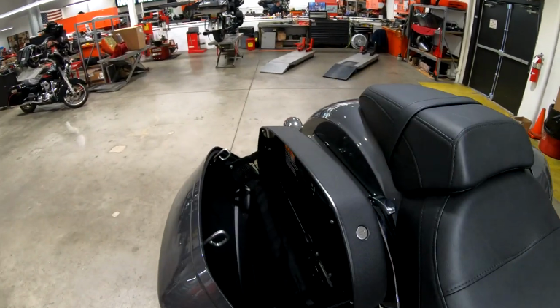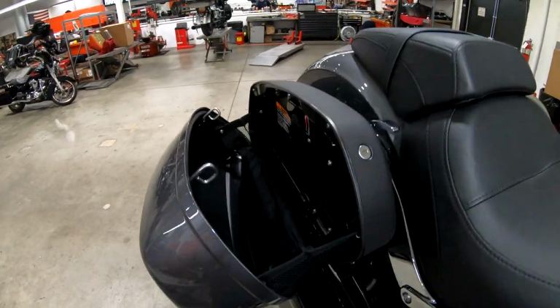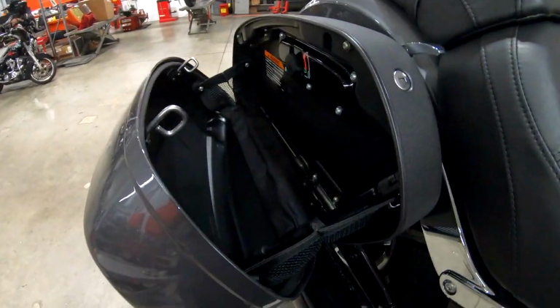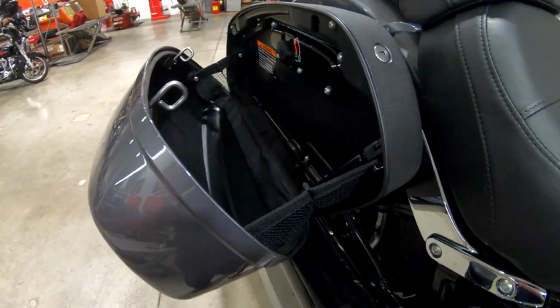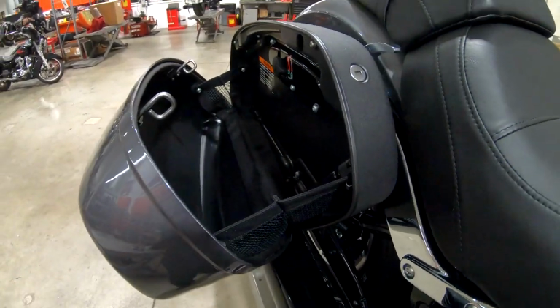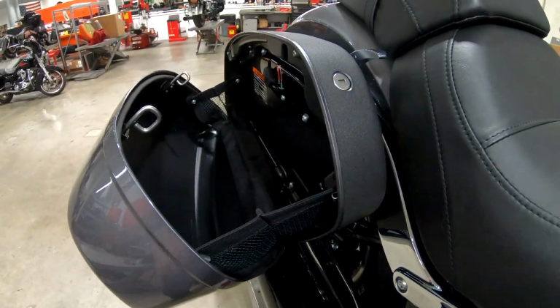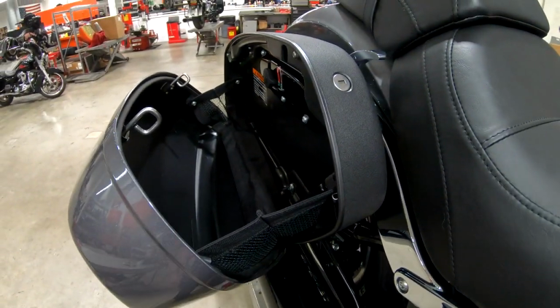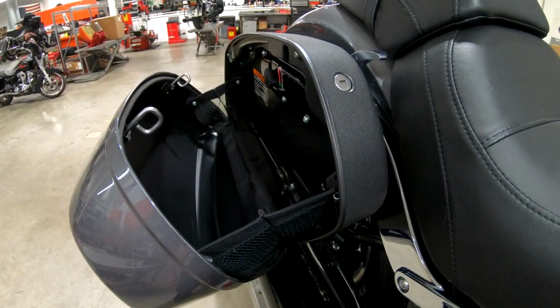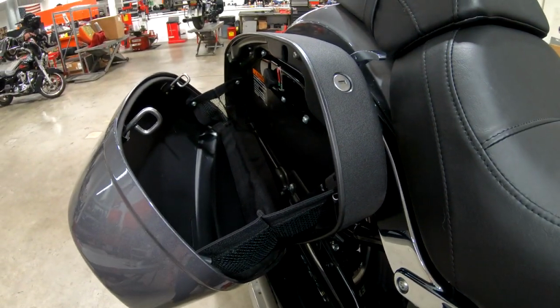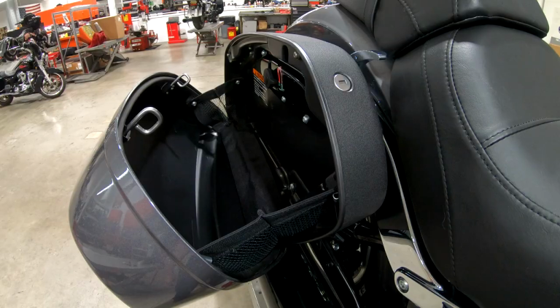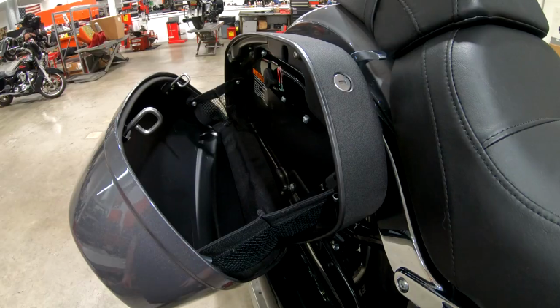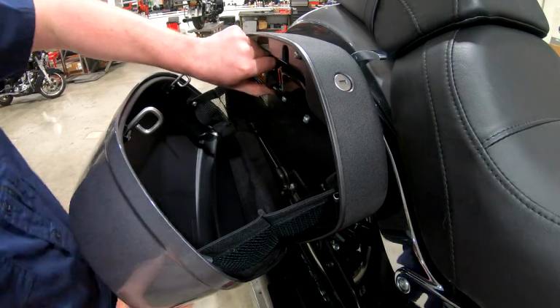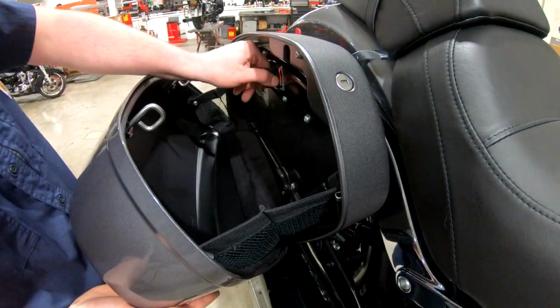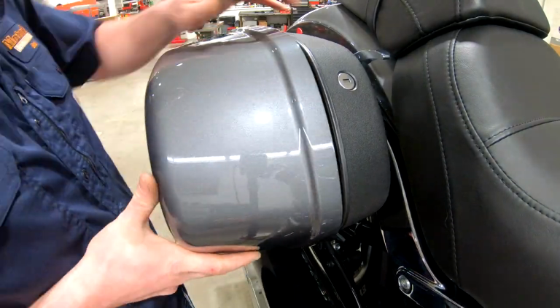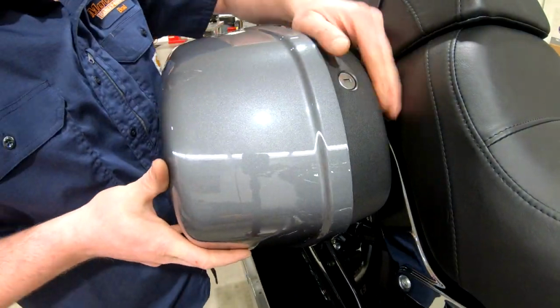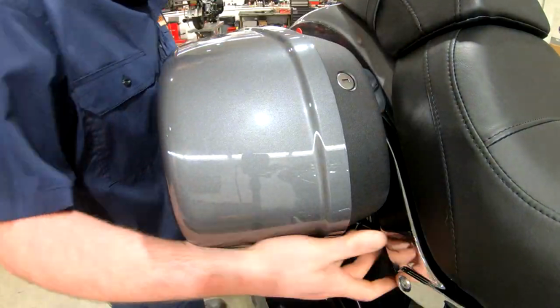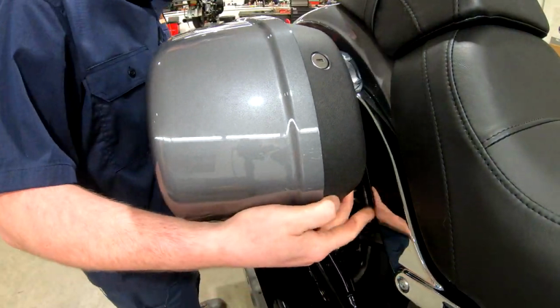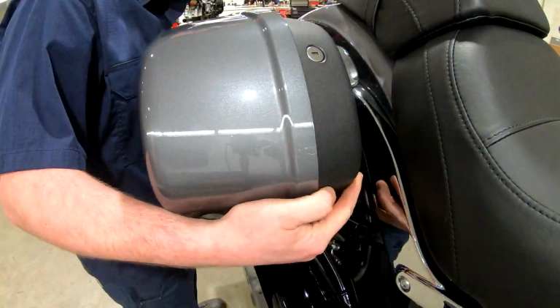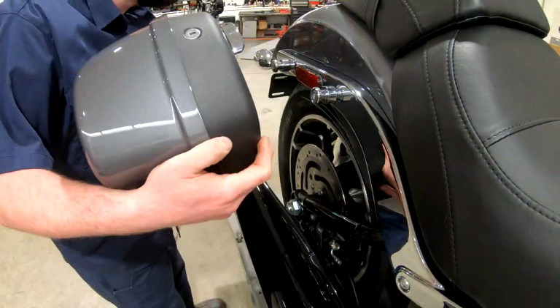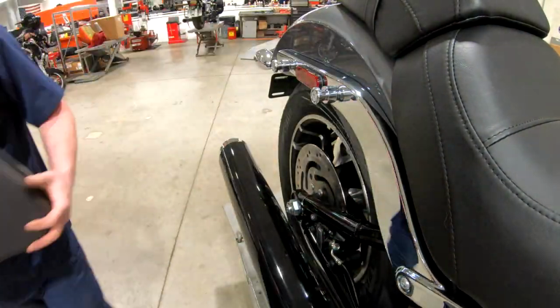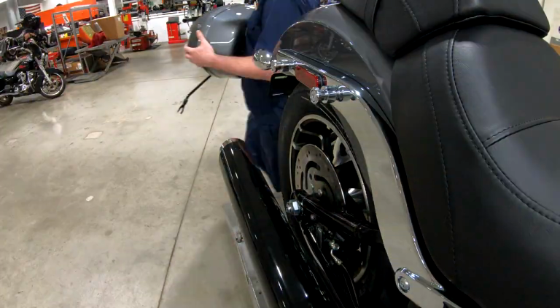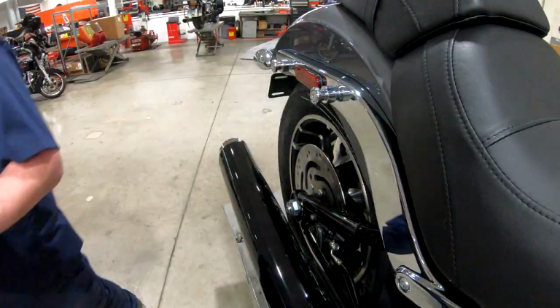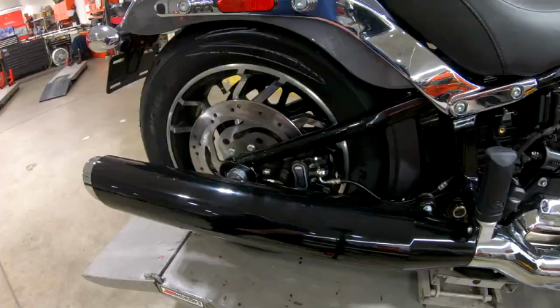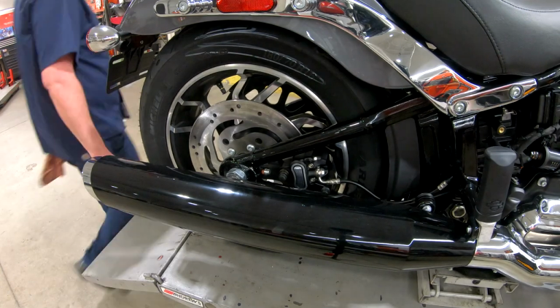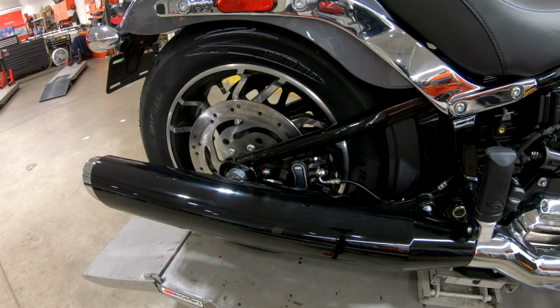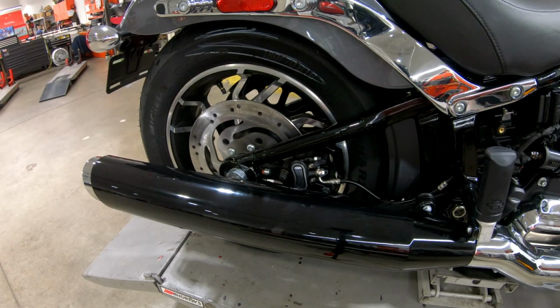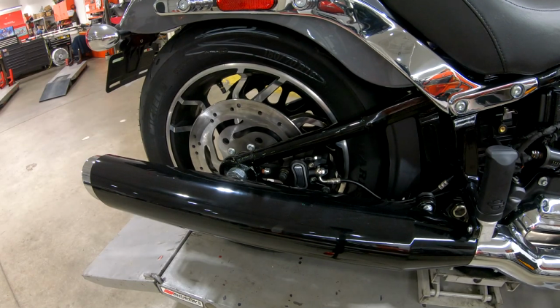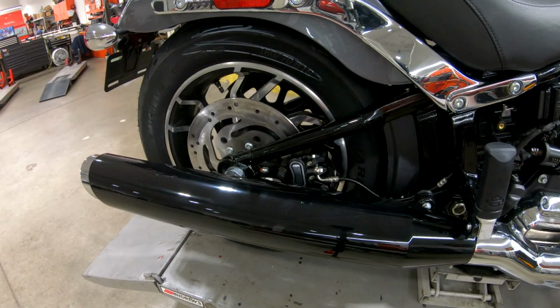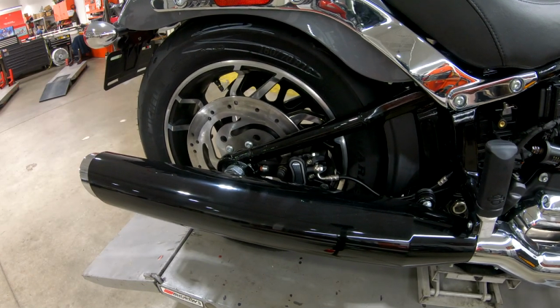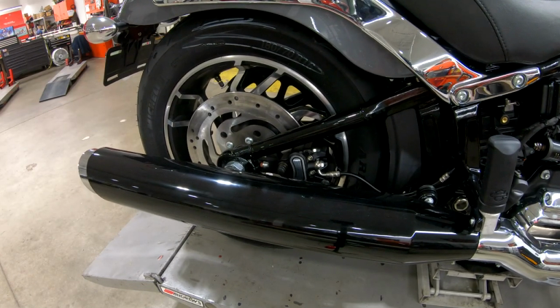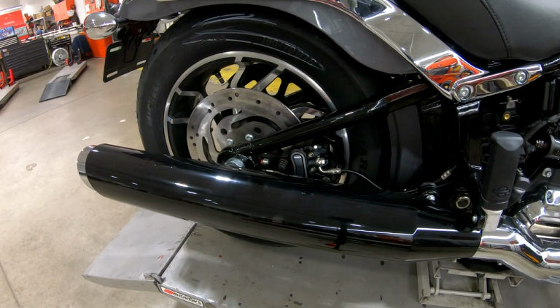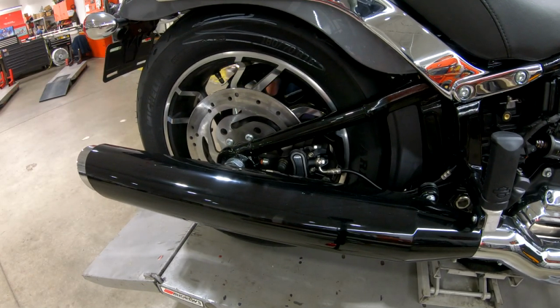All the little clear protectant tags that are on the dash - a lot of people forget them on touring models, like on the ignition switch, and then the sun bakes them on and it's a real pain in the butt to get them off. But we get the saddle bags off.